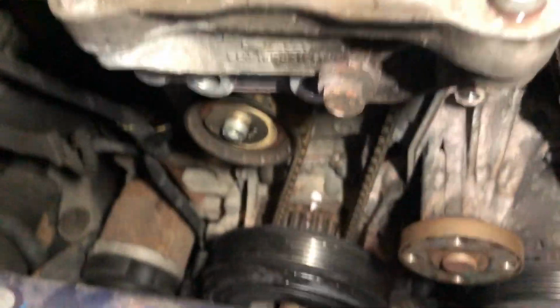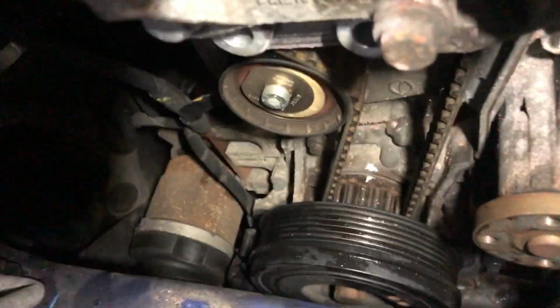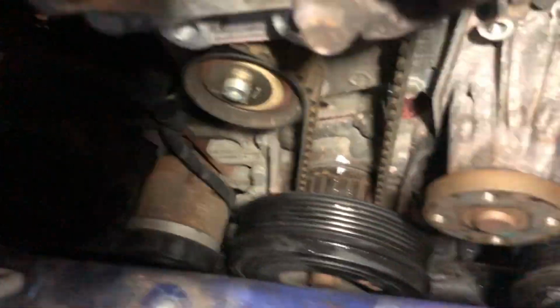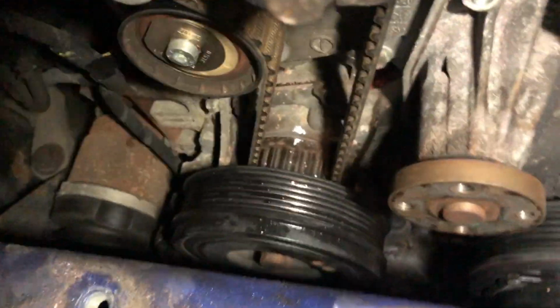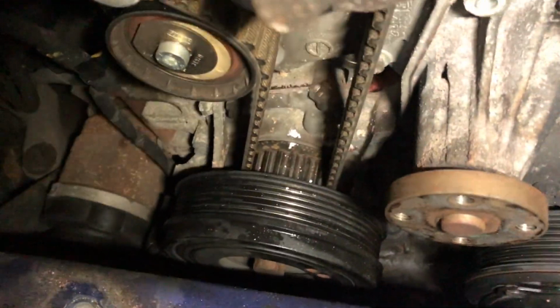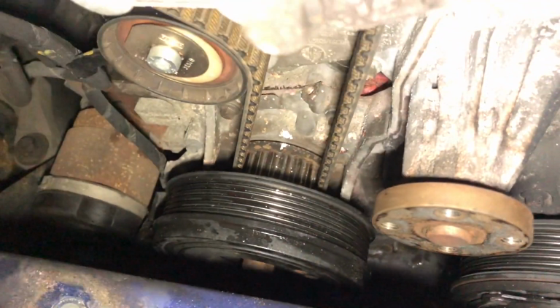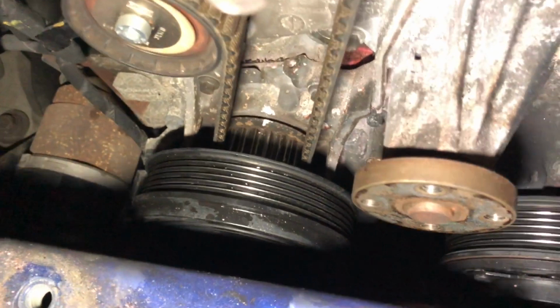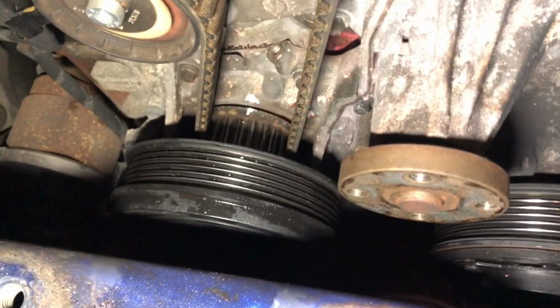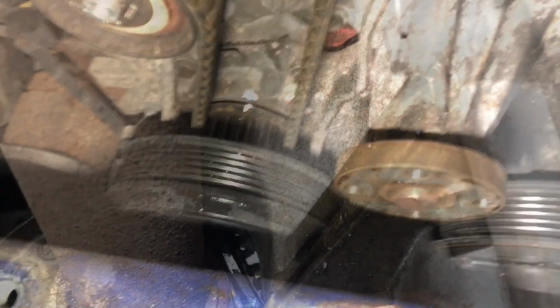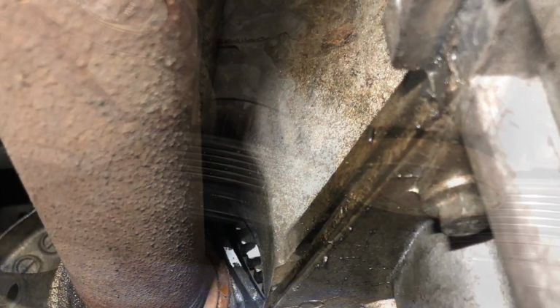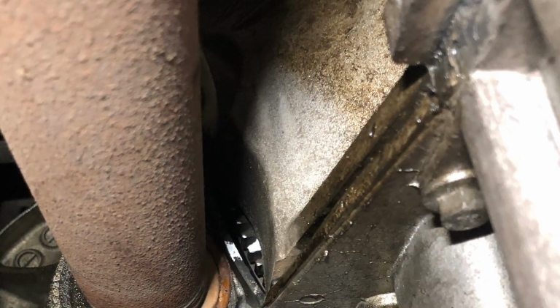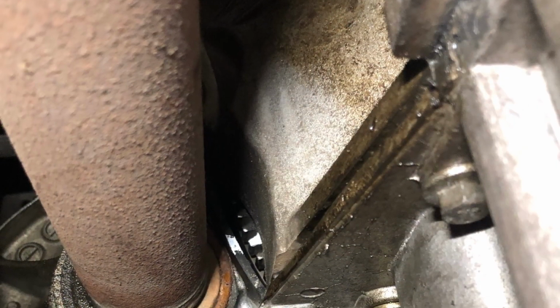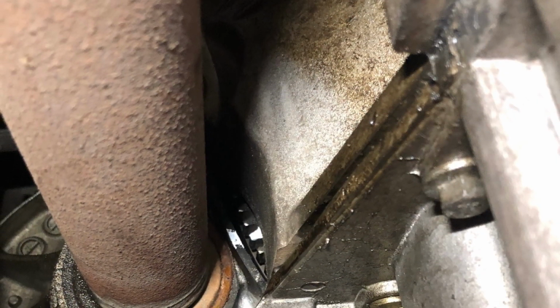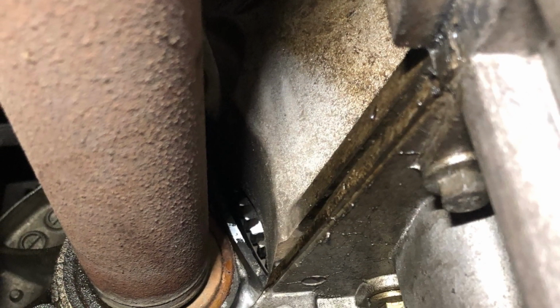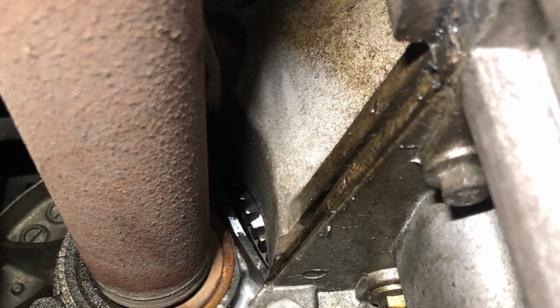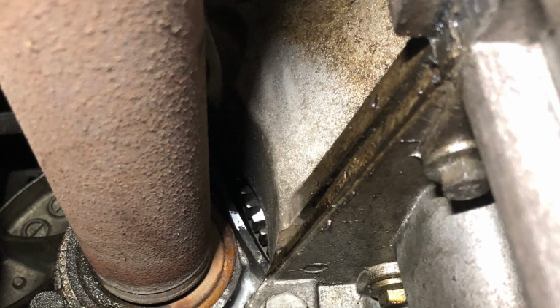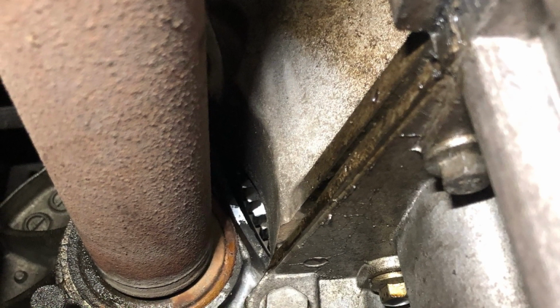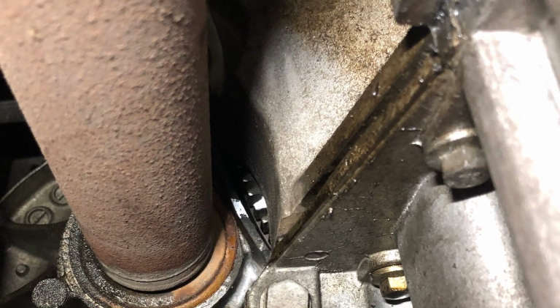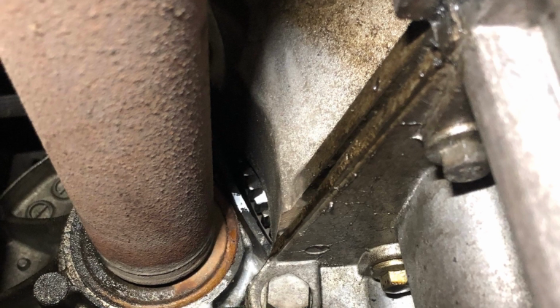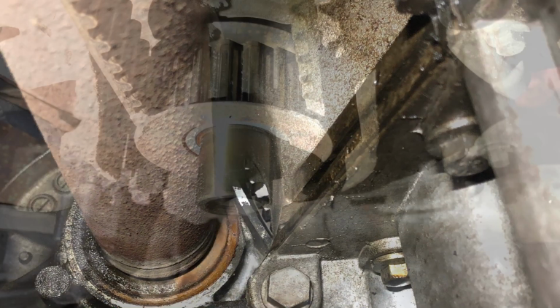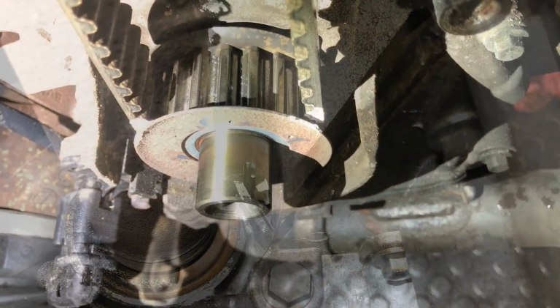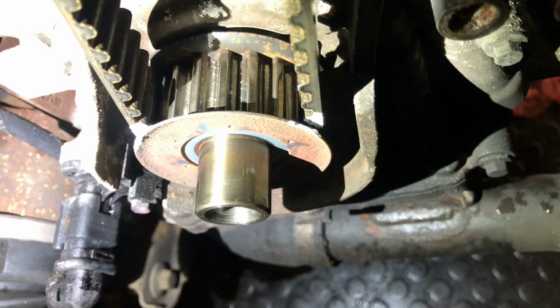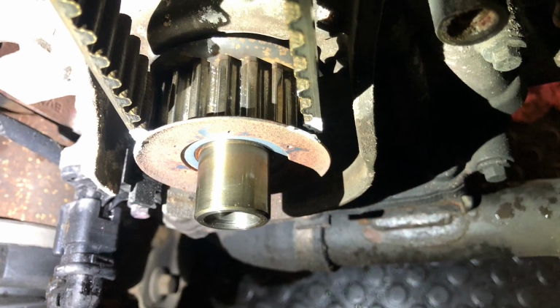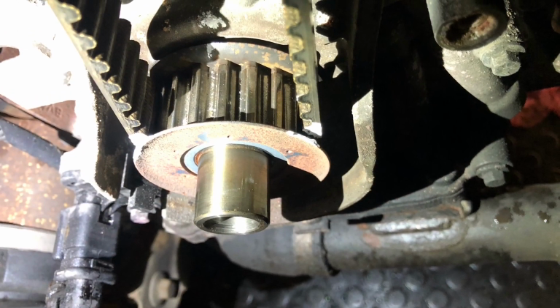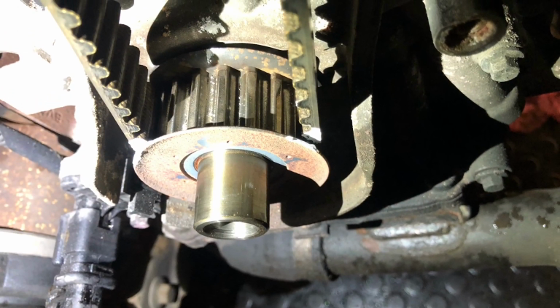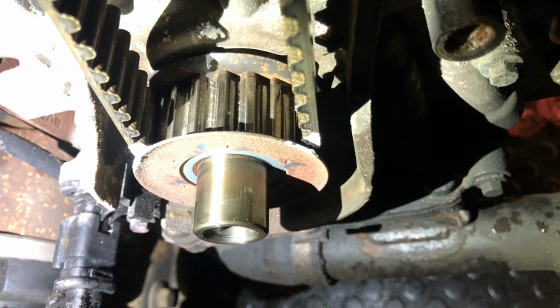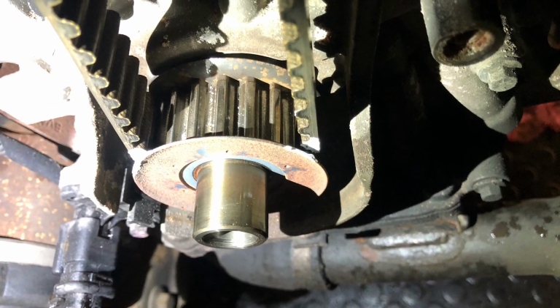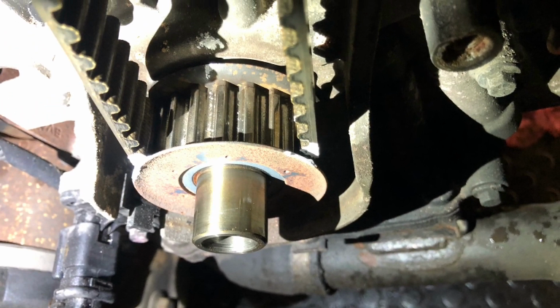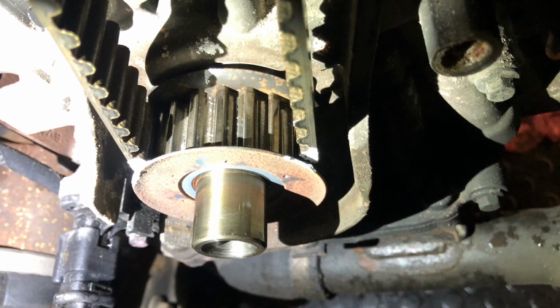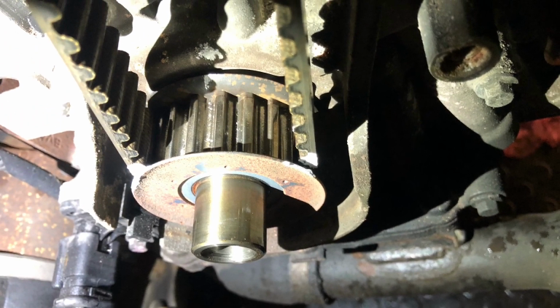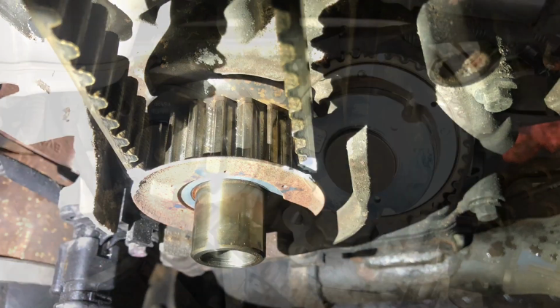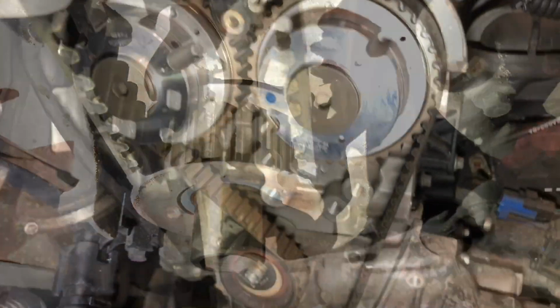Mark up the belt and flywheel for reference. We're not going to use these marks though, as this engine has a free-floating crank. We now need to lock off the cams and crank.